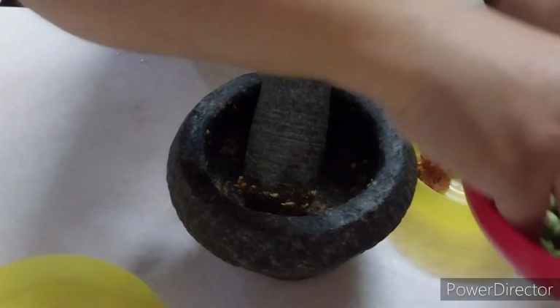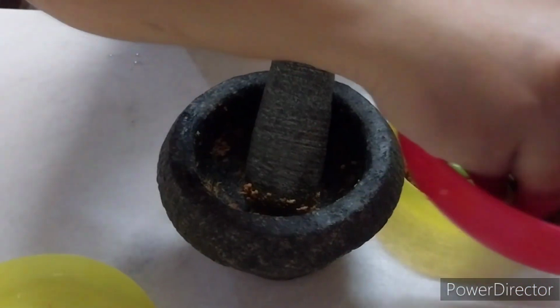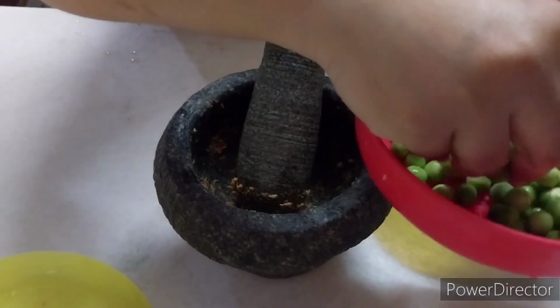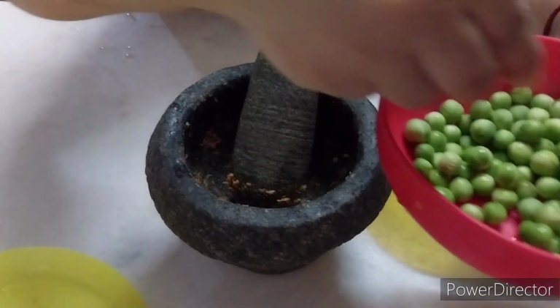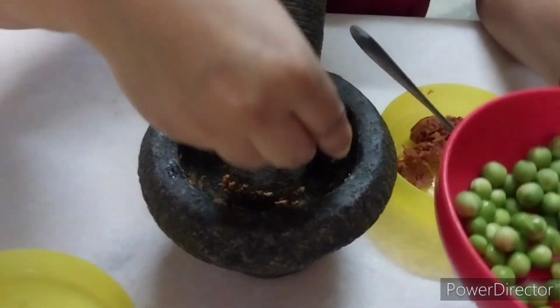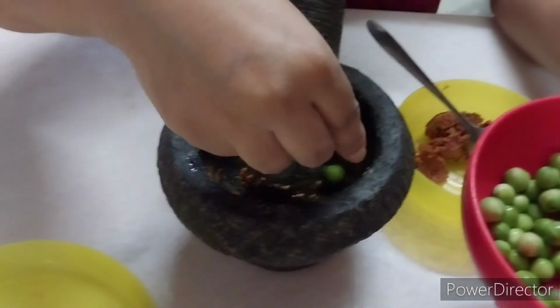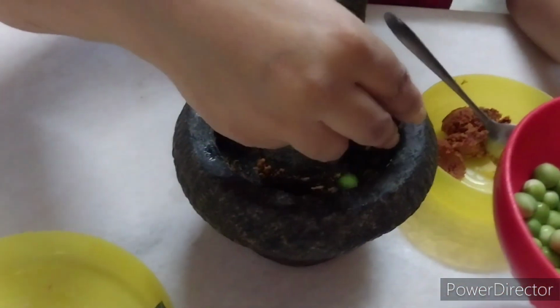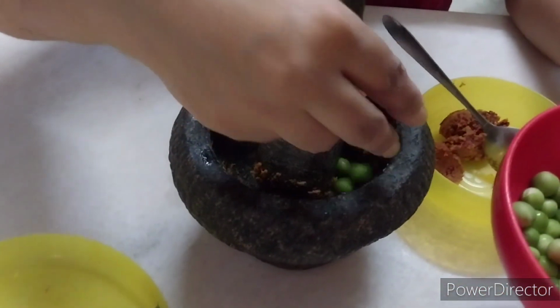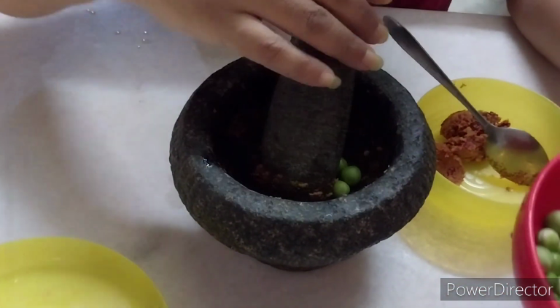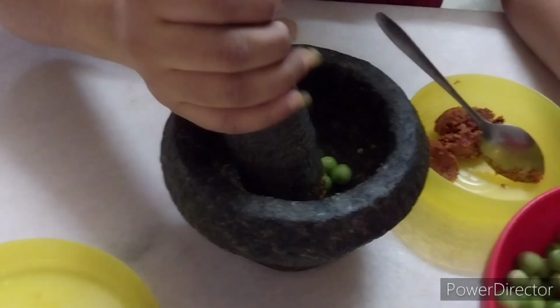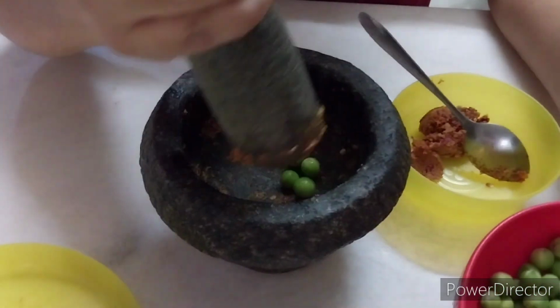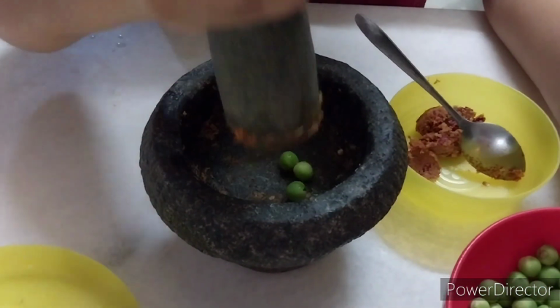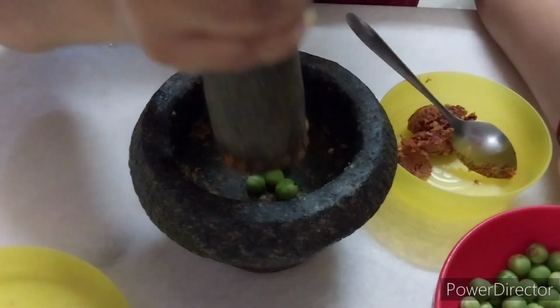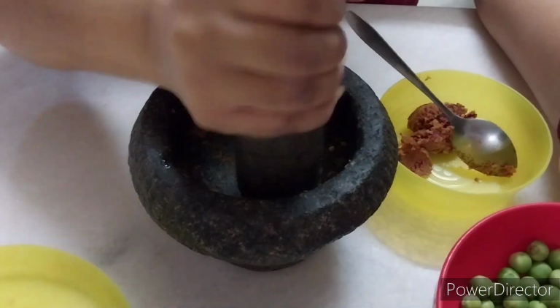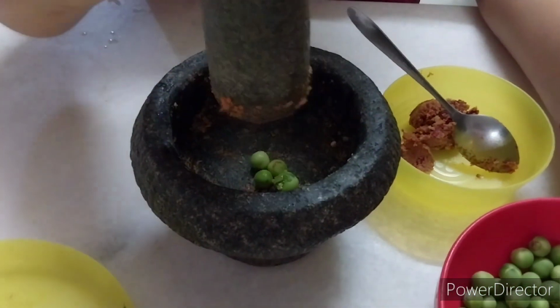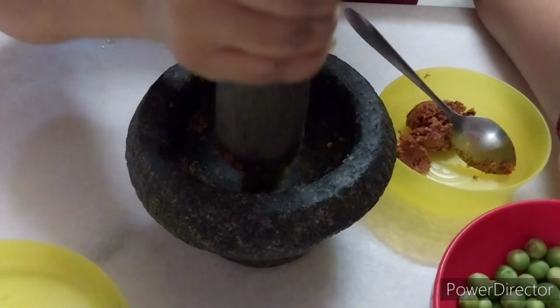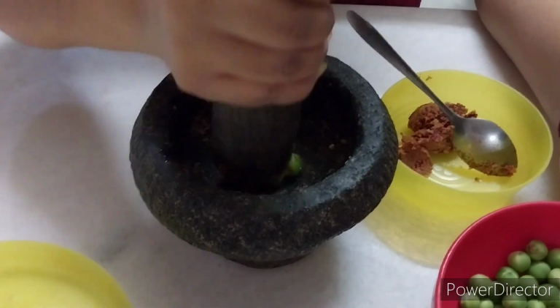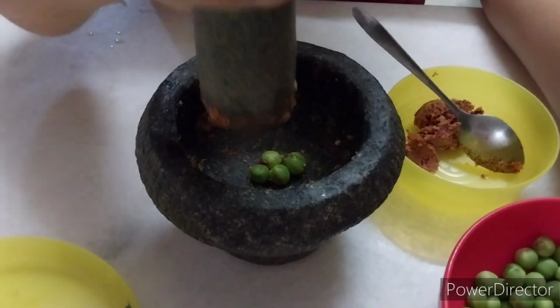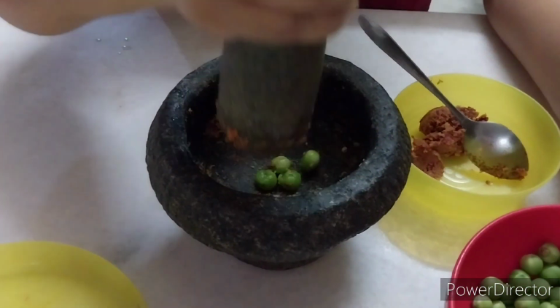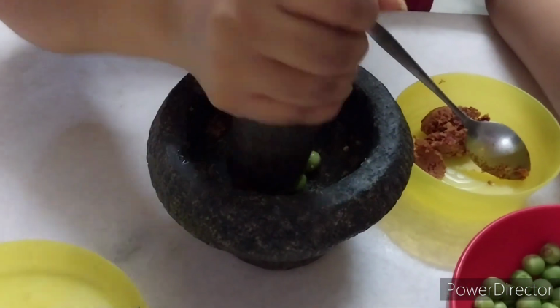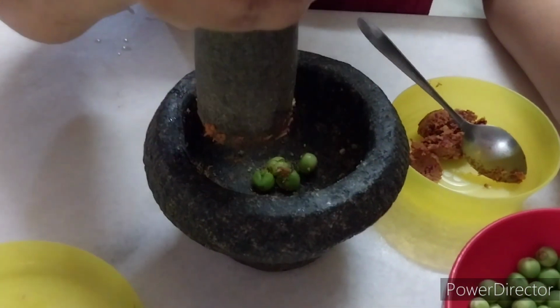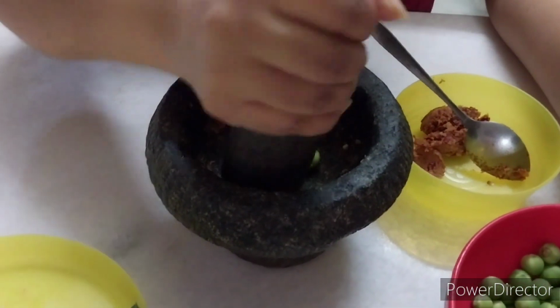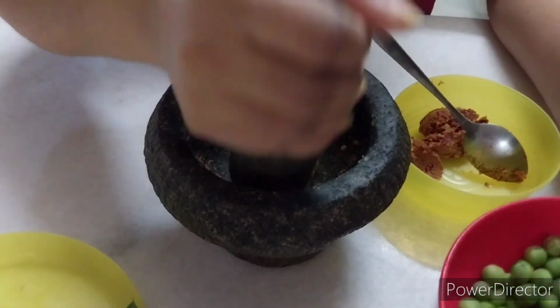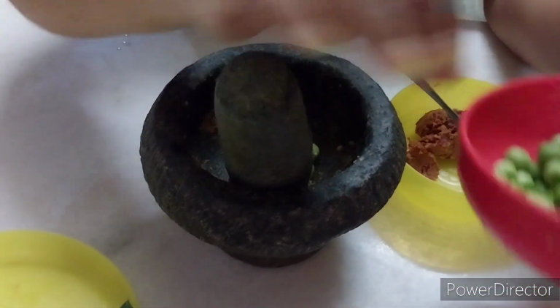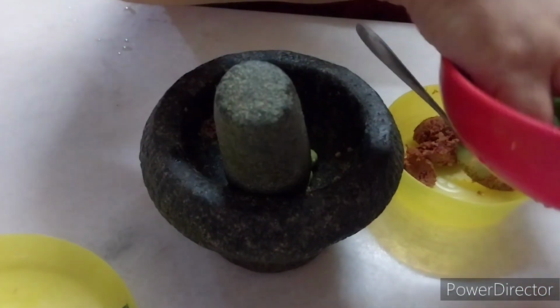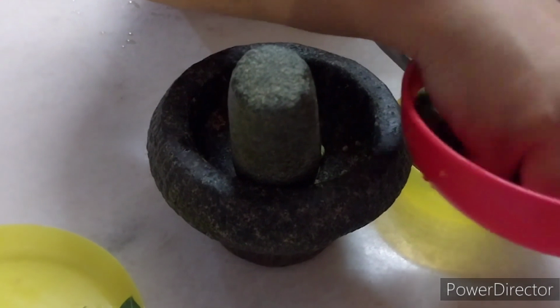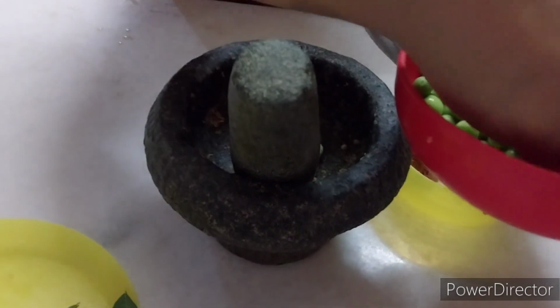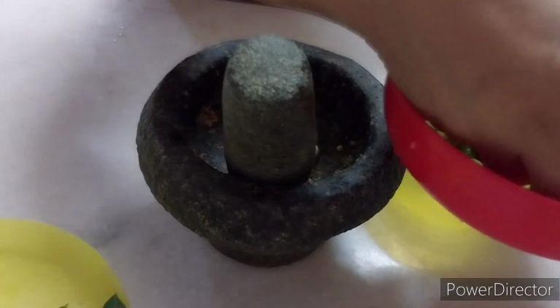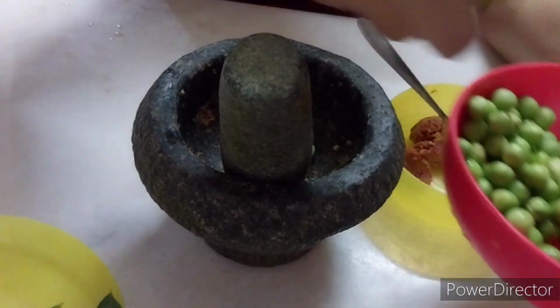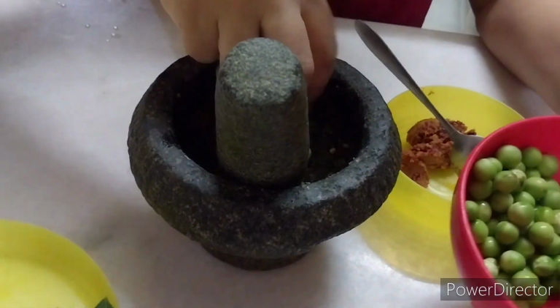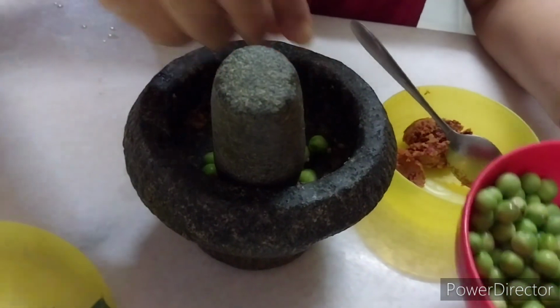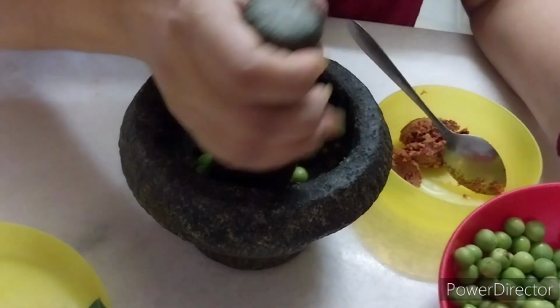Now you've got to bang the turkey berry a little so it will split — just a little to split it only.